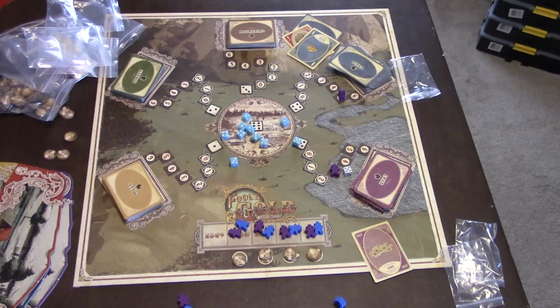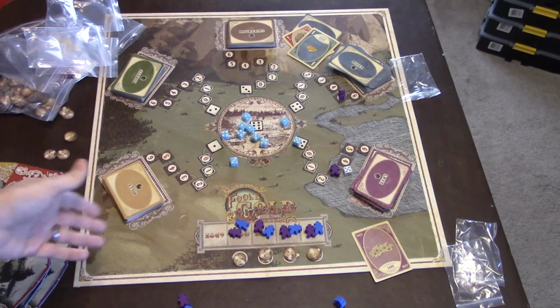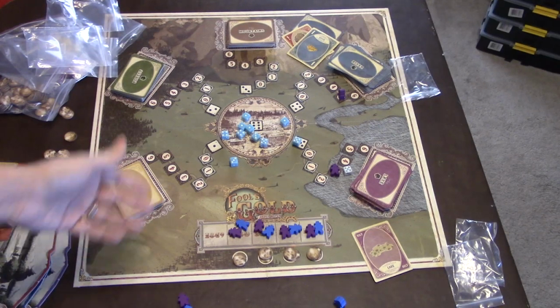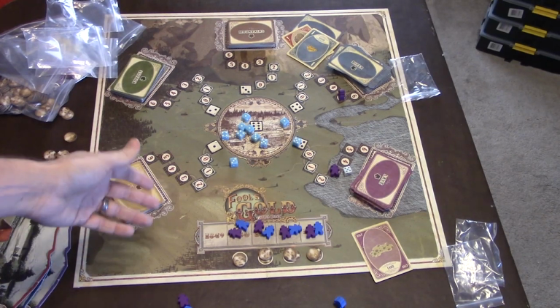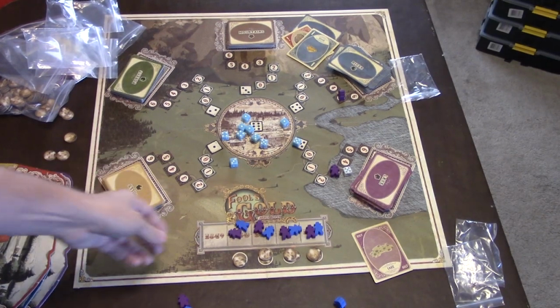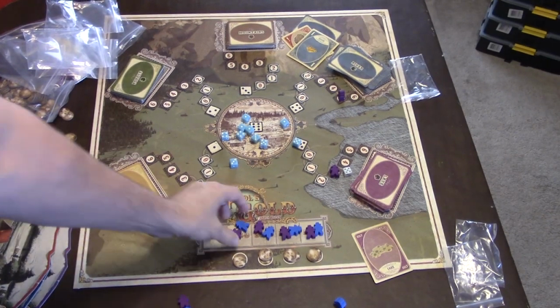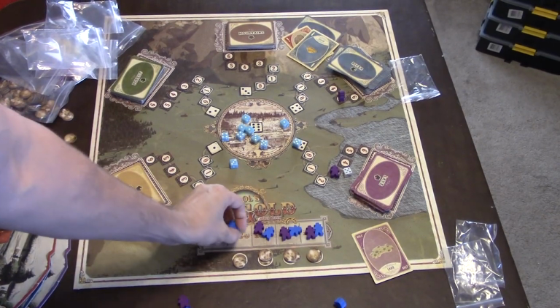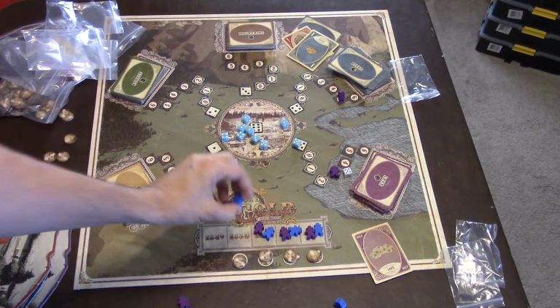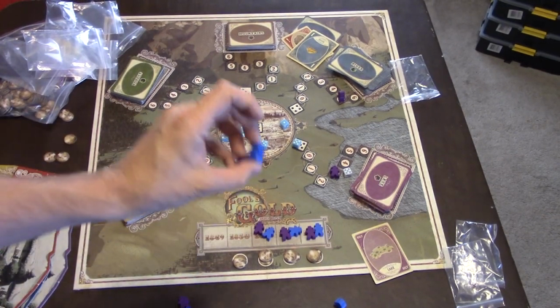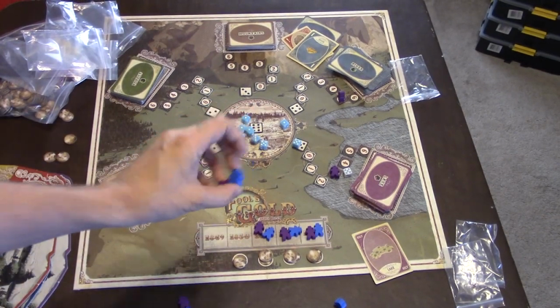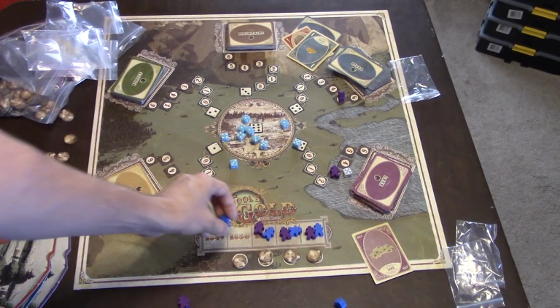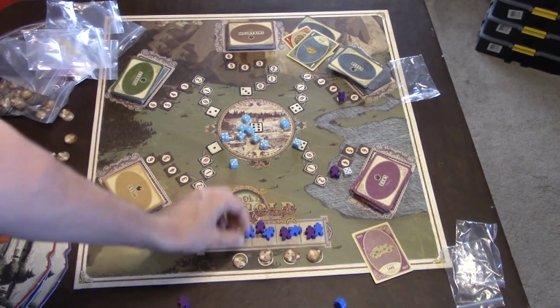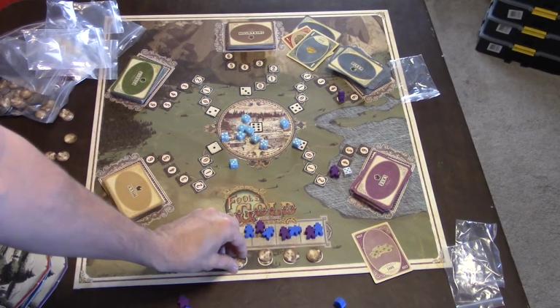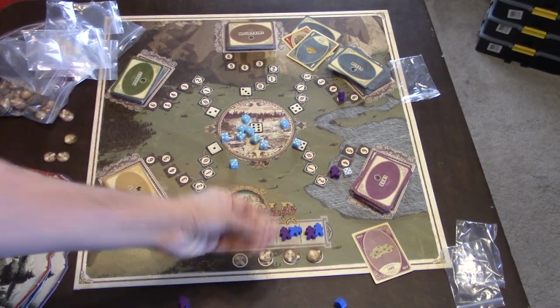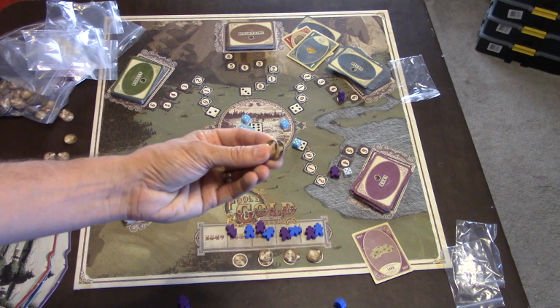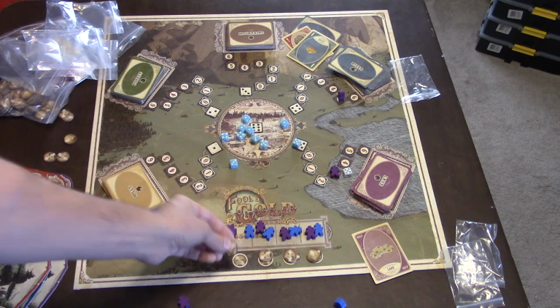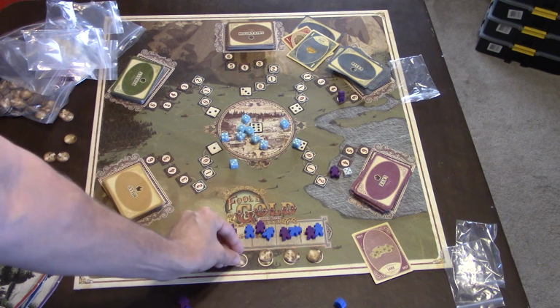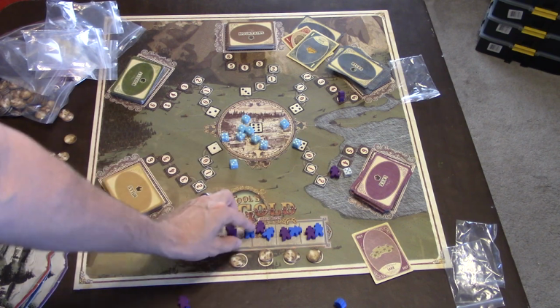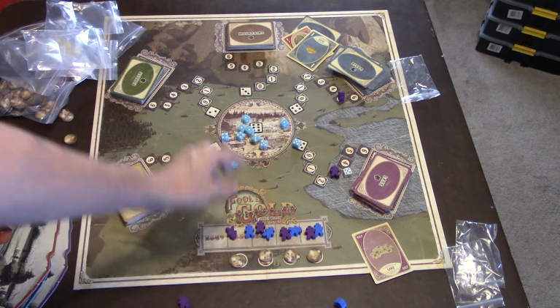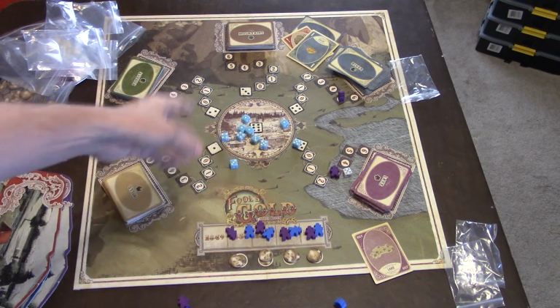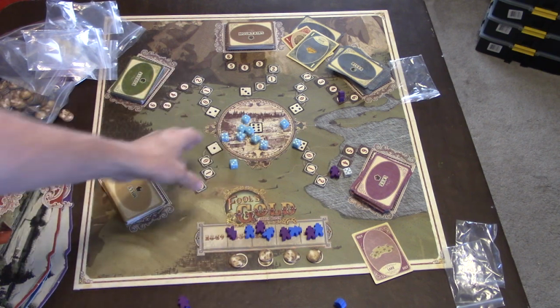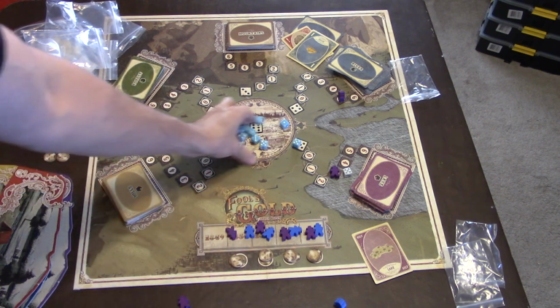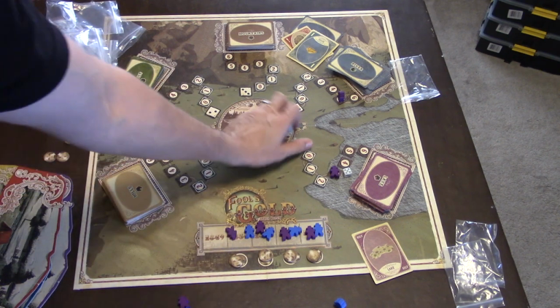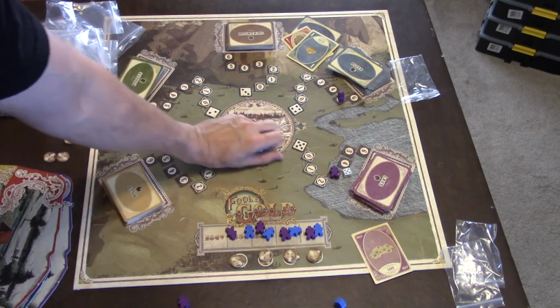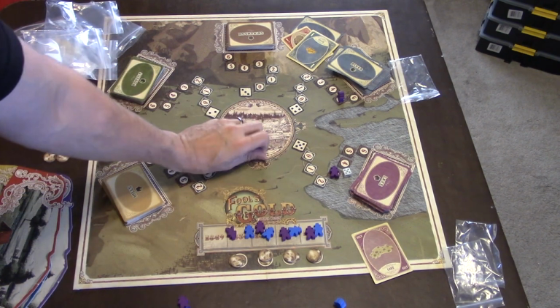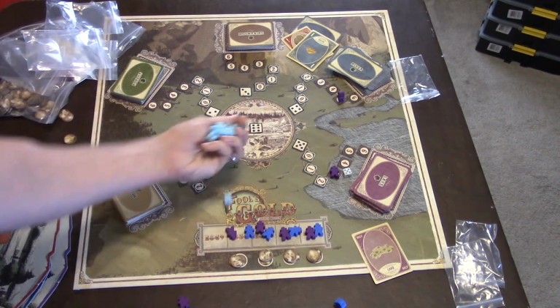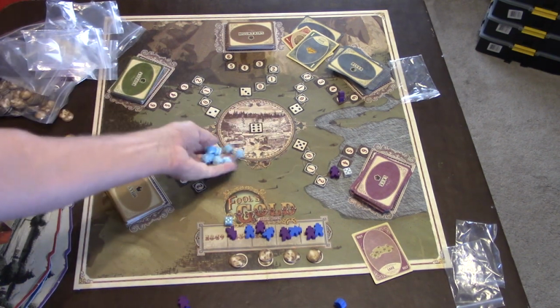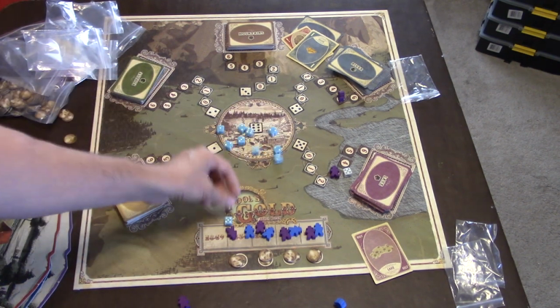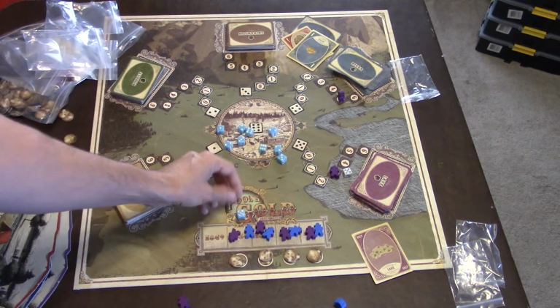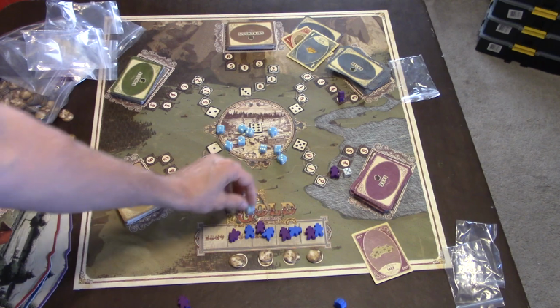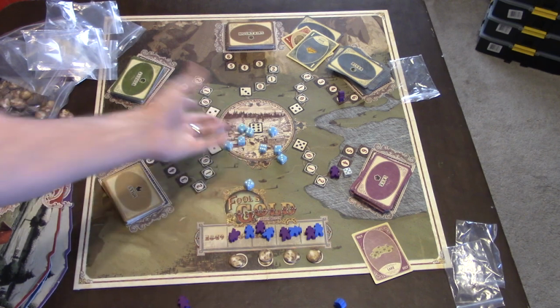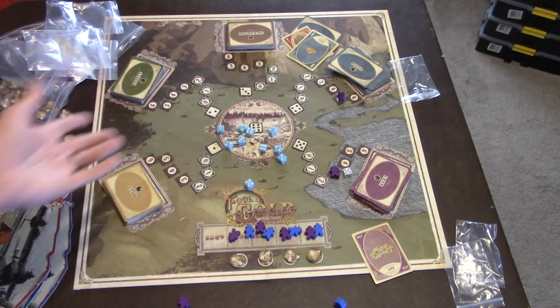At the end of every round, each player takes another meeple and an additional coin. Then the next player rolls all the dice and you start placing them out again.